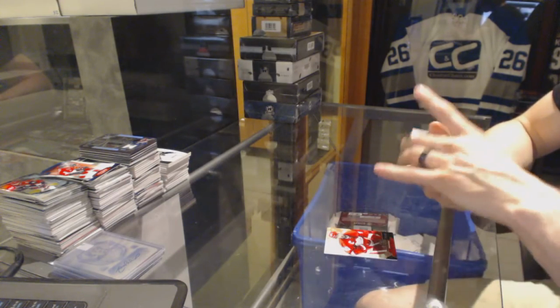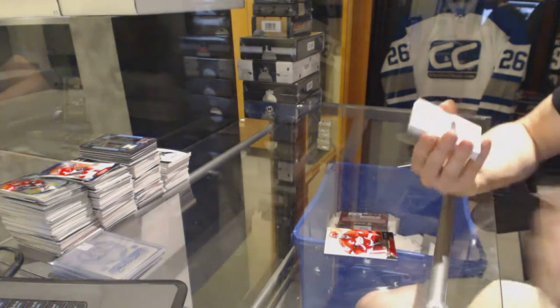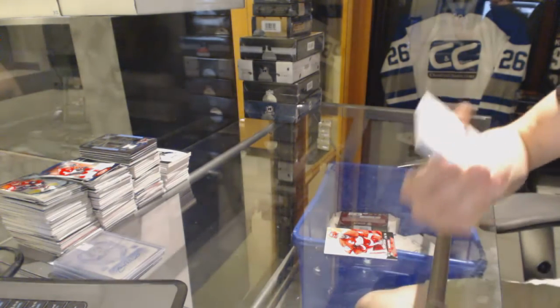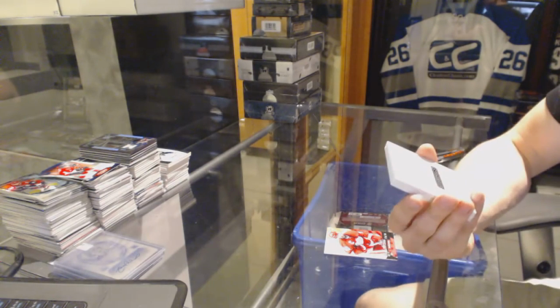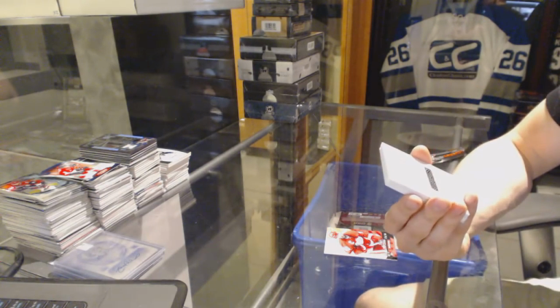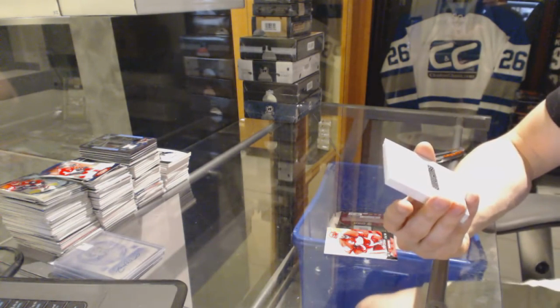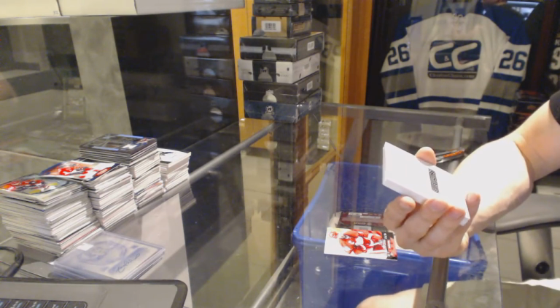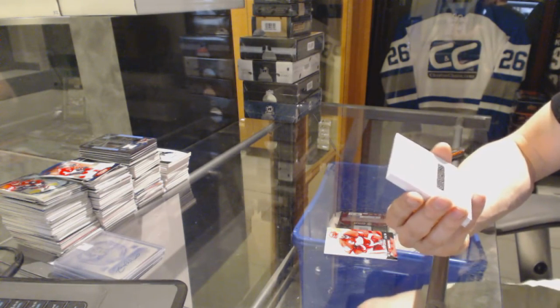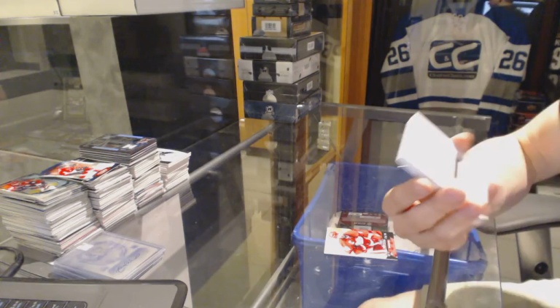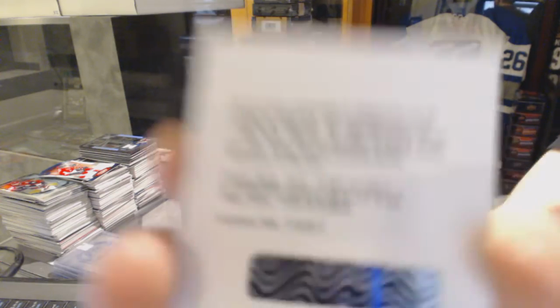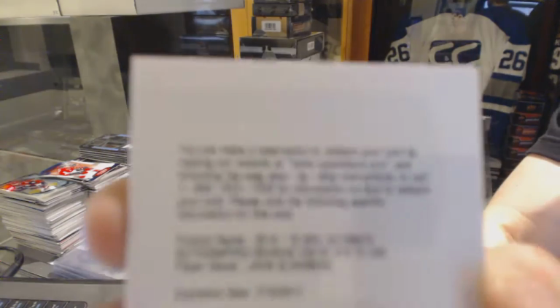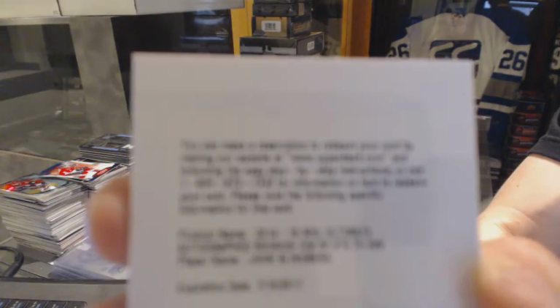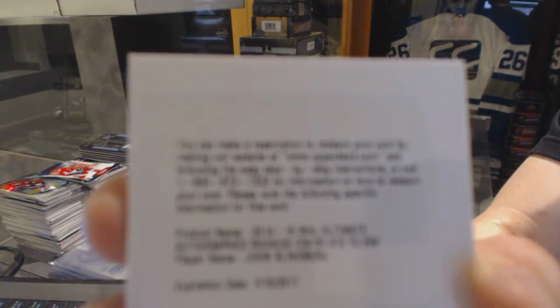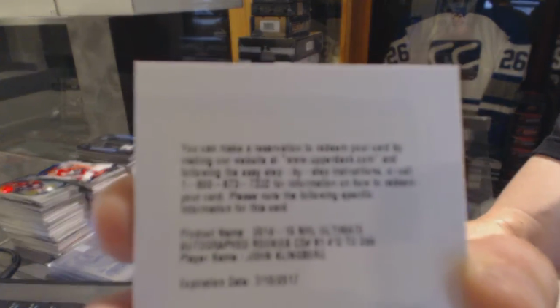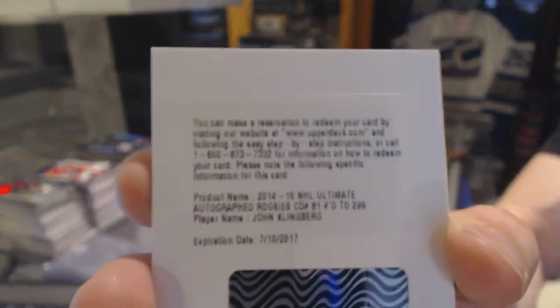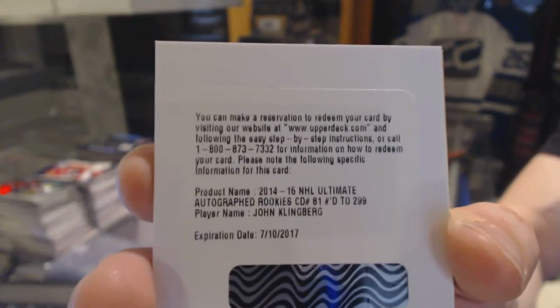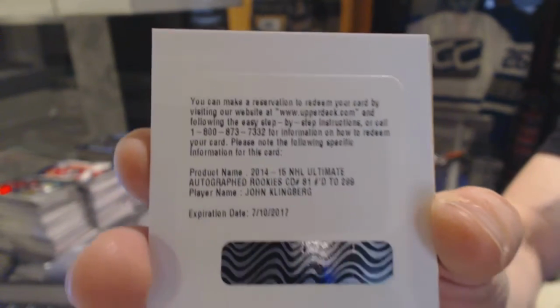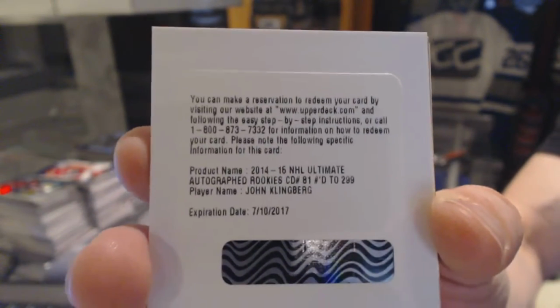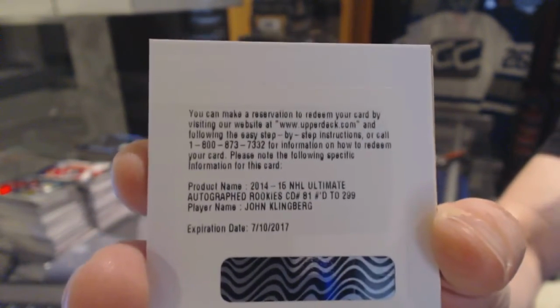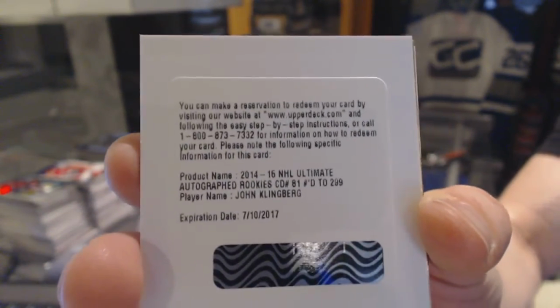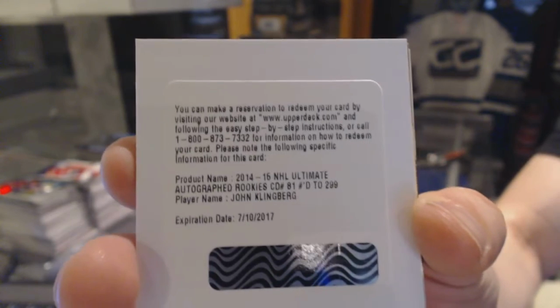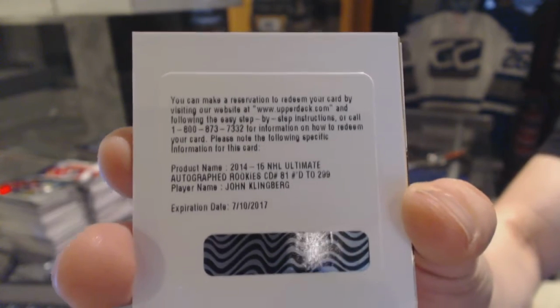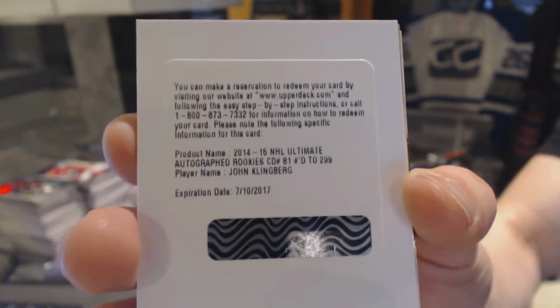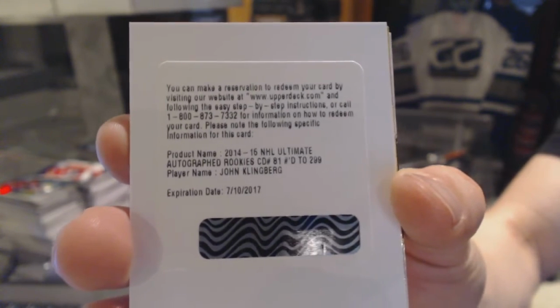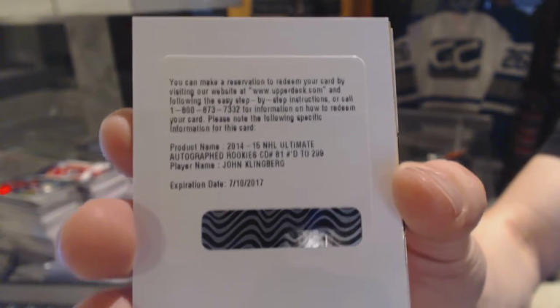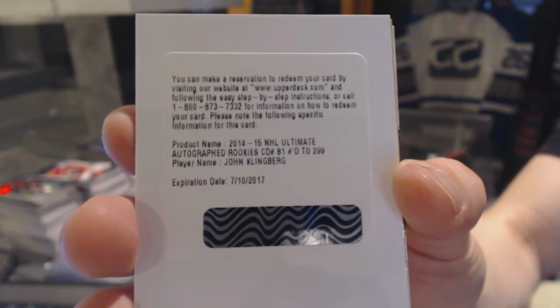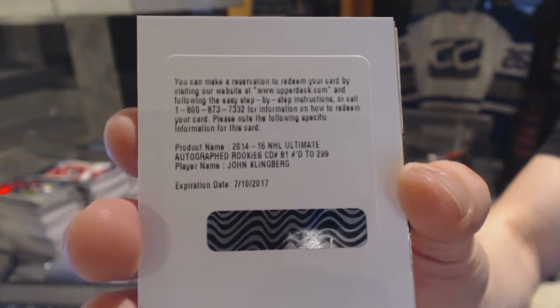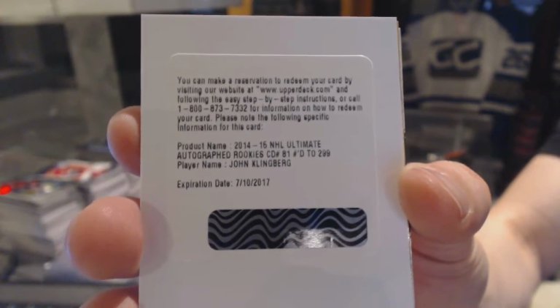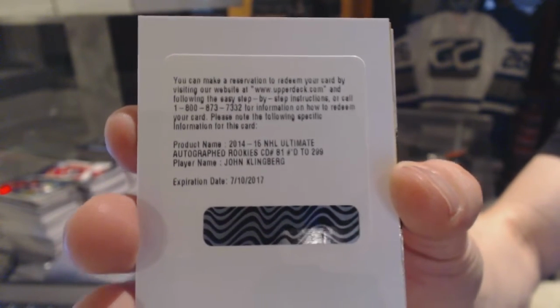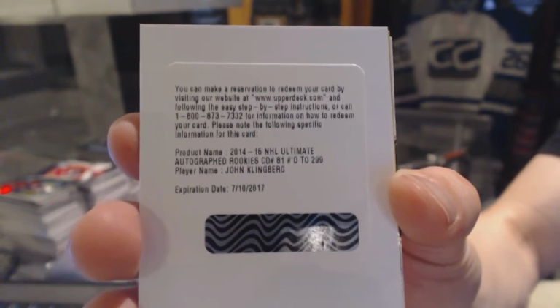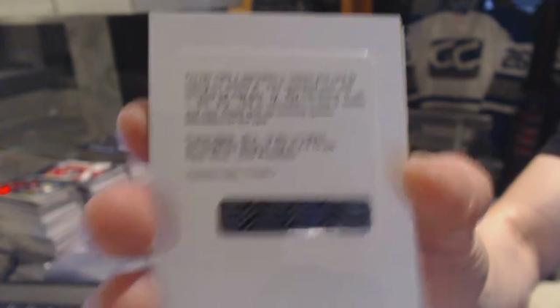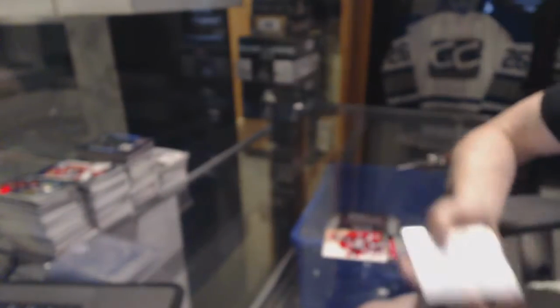We've got a redemption for a rookie autograph, number 299 for the Dallas Stars, John Klingberg. Rookie autograph, number 299 for the Stars.